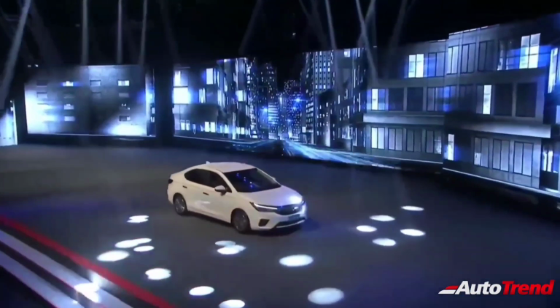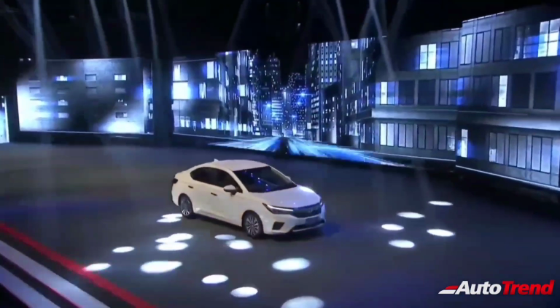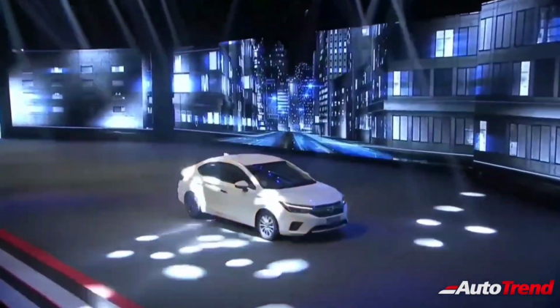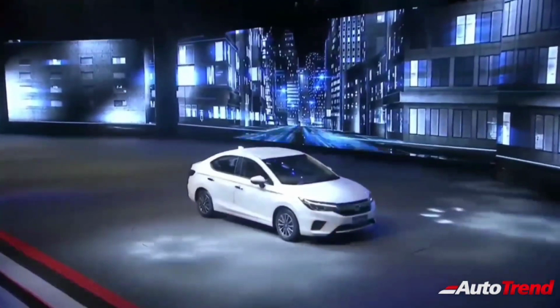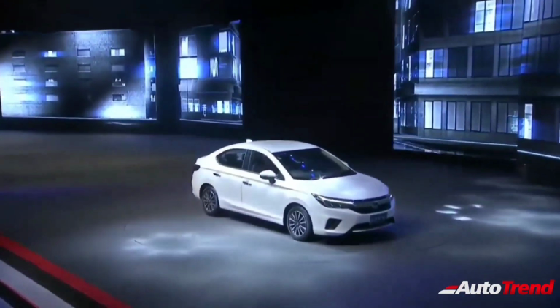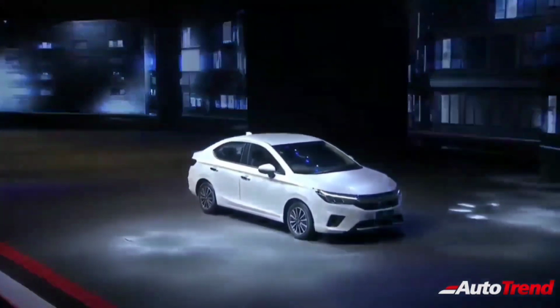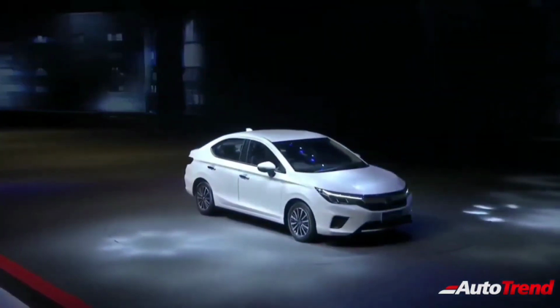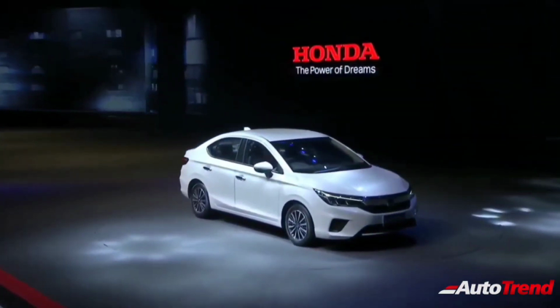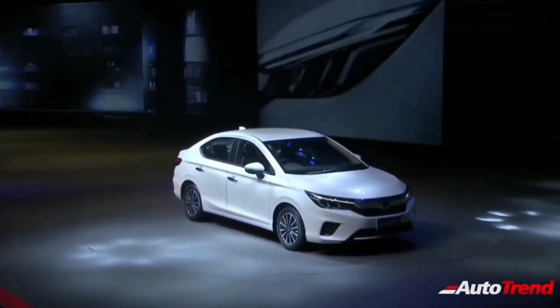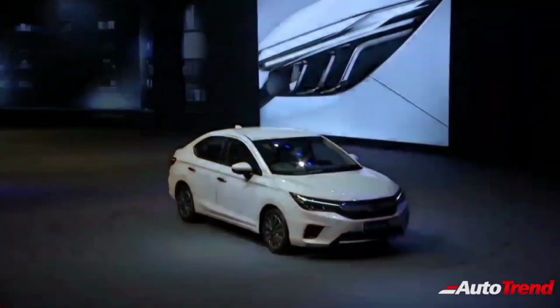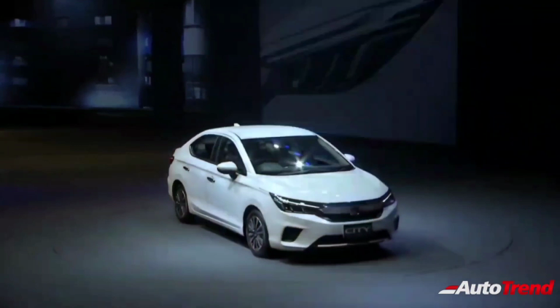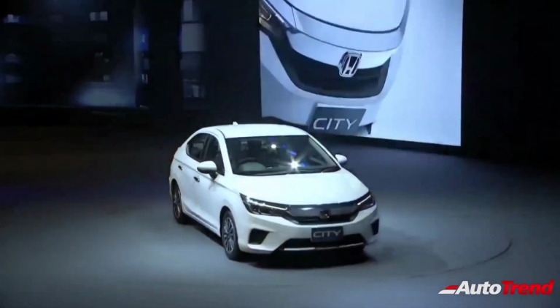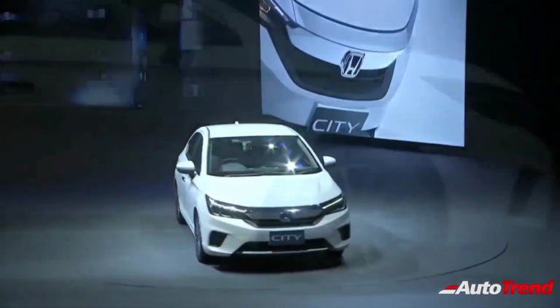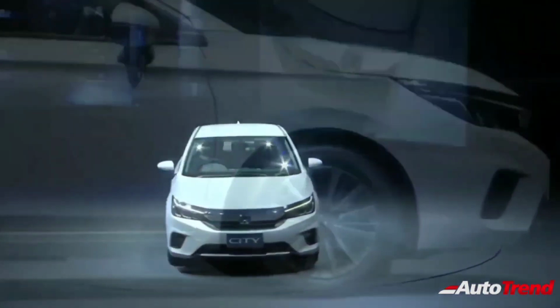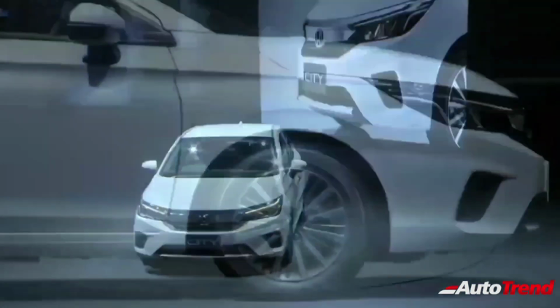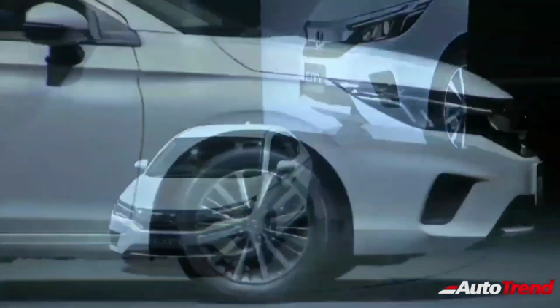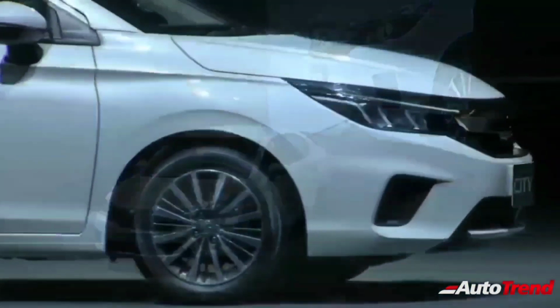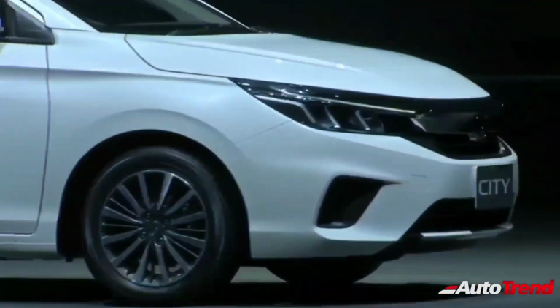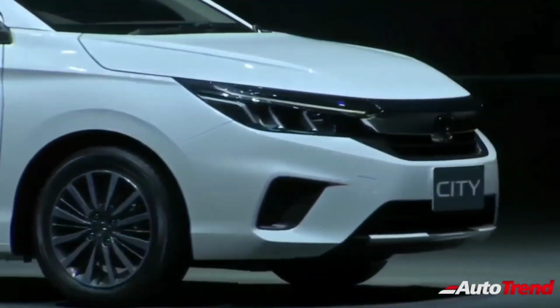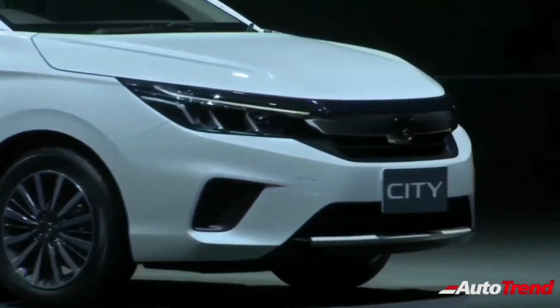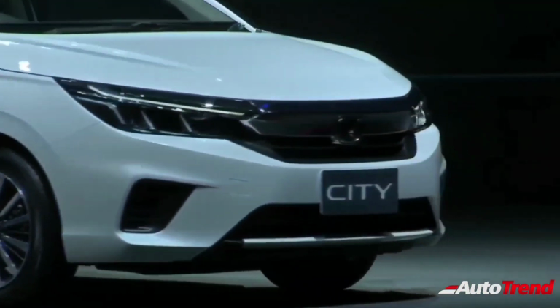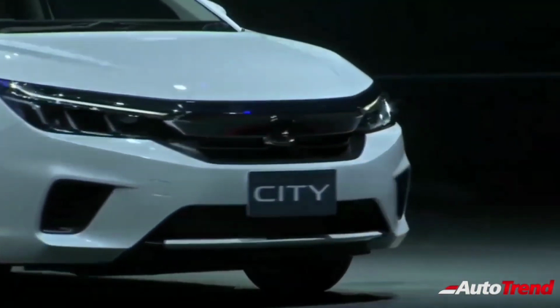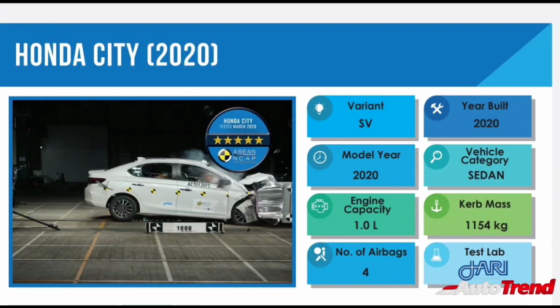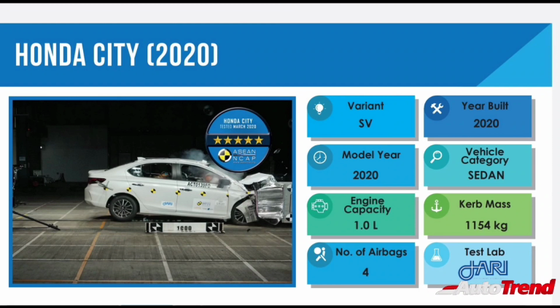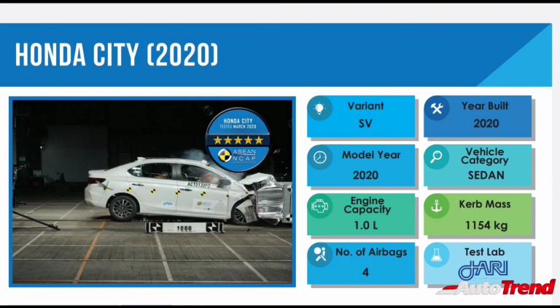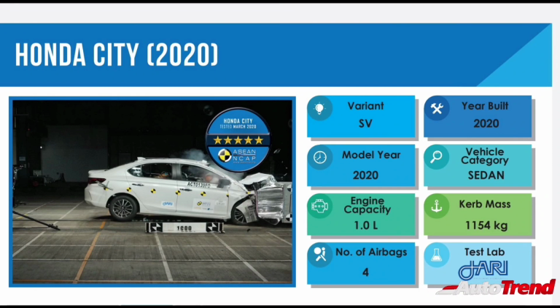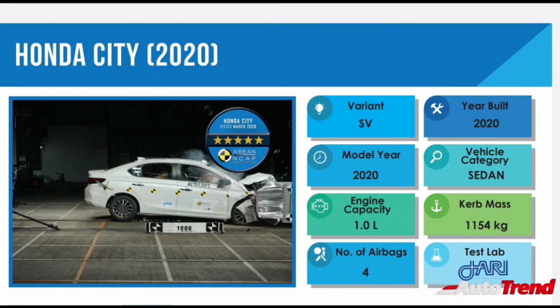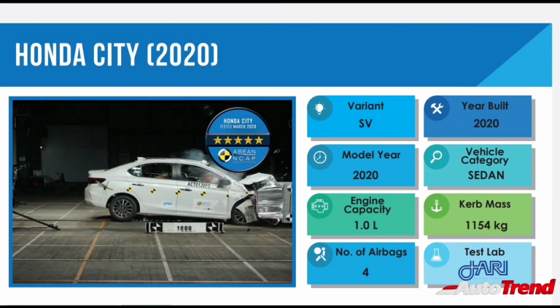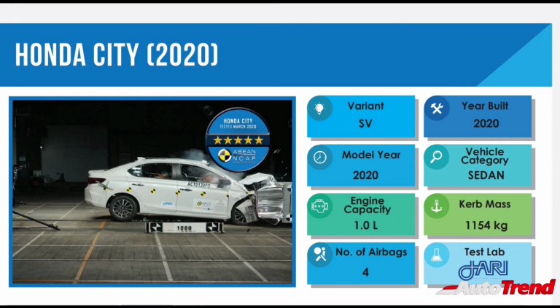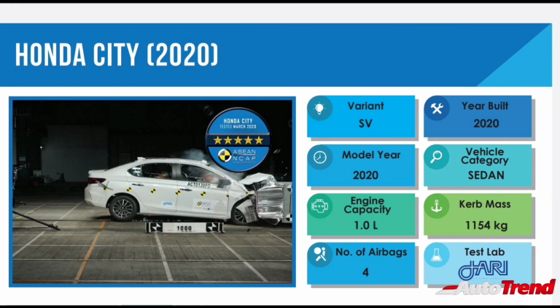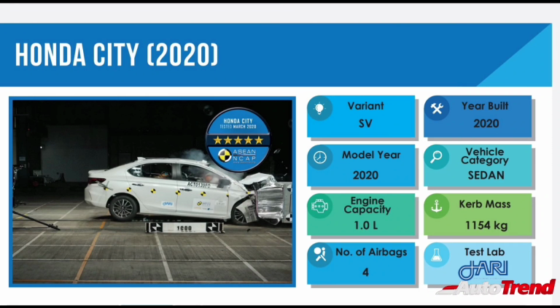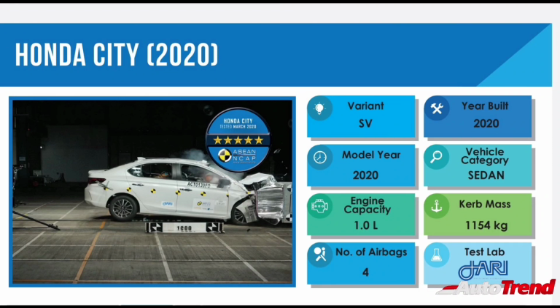6 airbags, ABS, EBD, vehicle stability assist, hill start assist, emergency stop signal, and a multi-view reverse camera. The new Thai spec Honda City secured an overall score of 86.54 out of a maximum possible 100